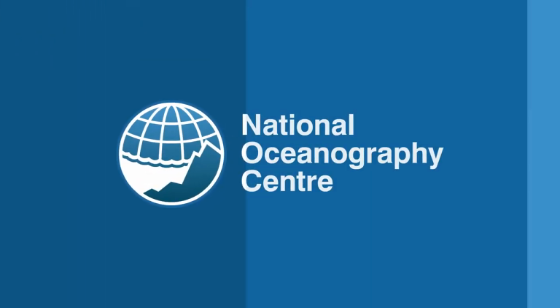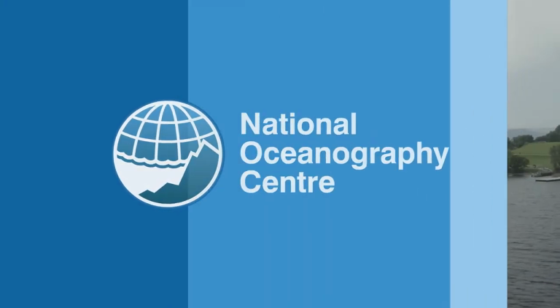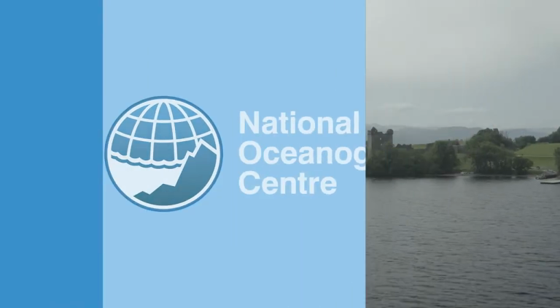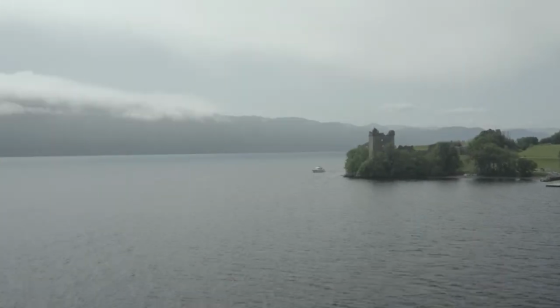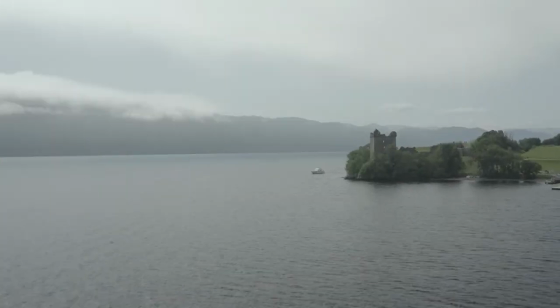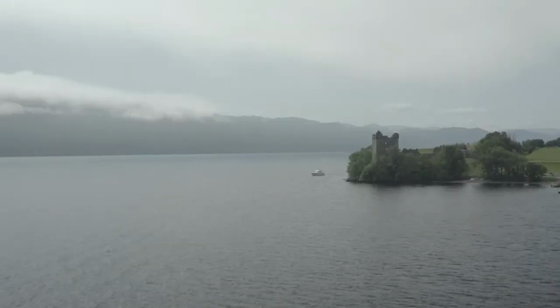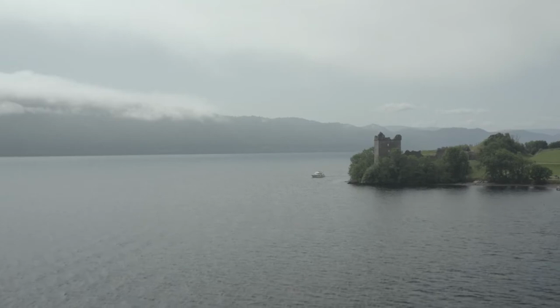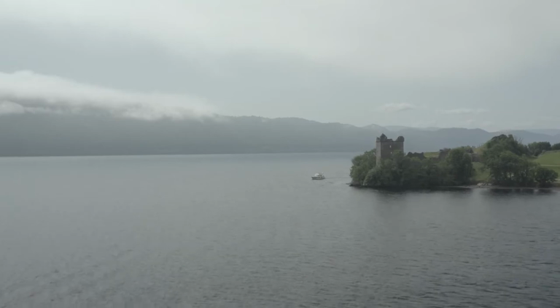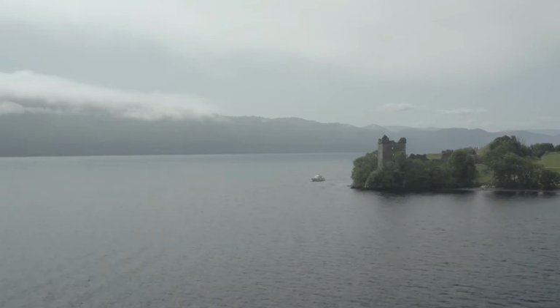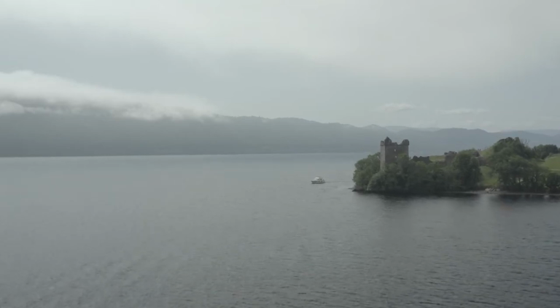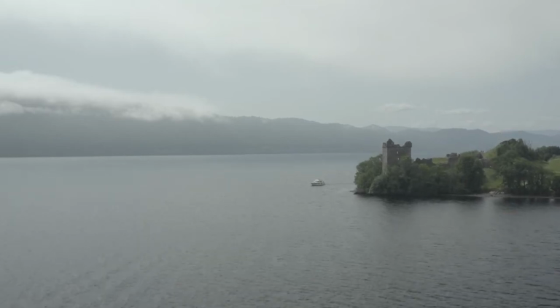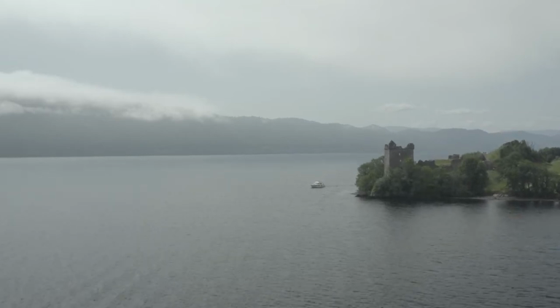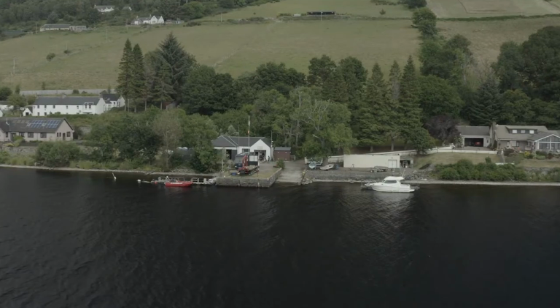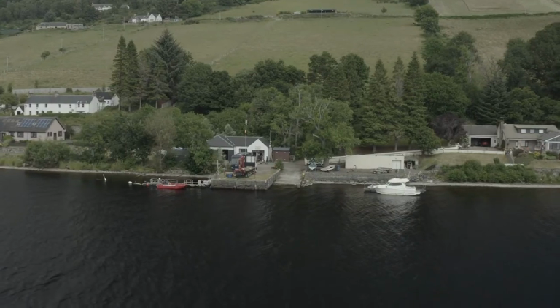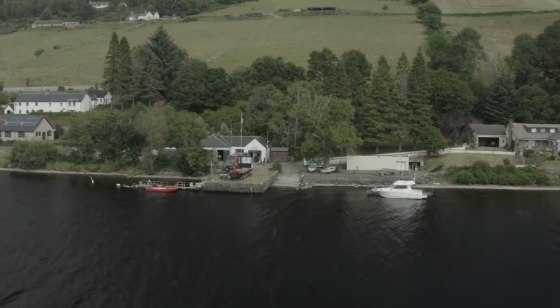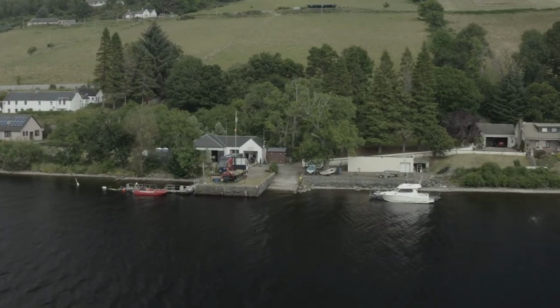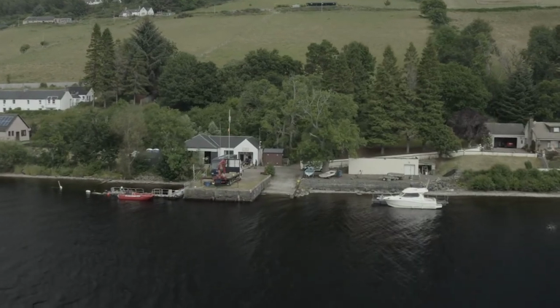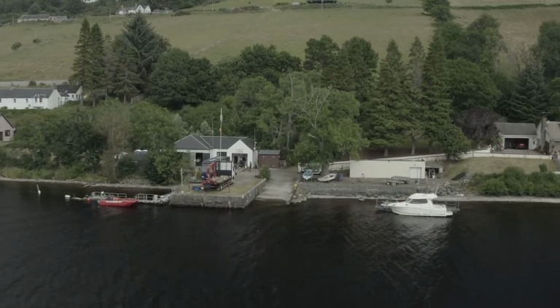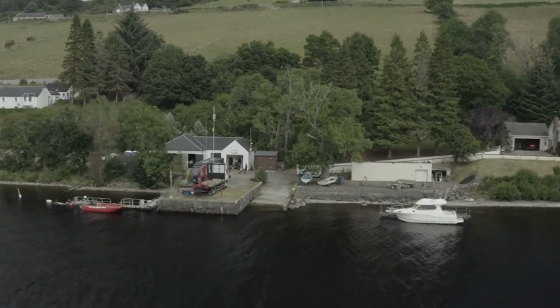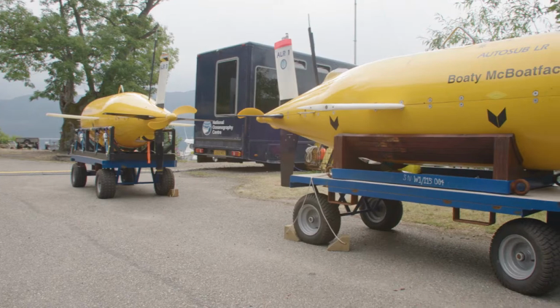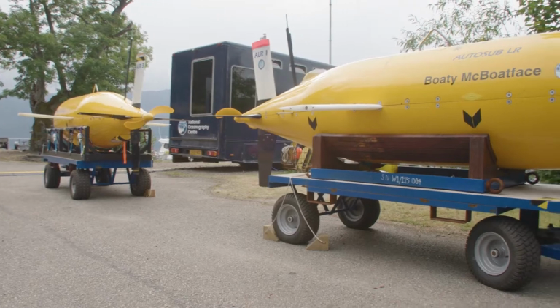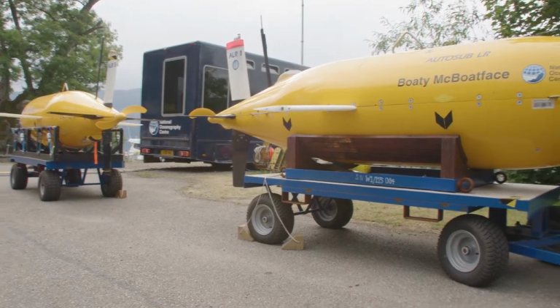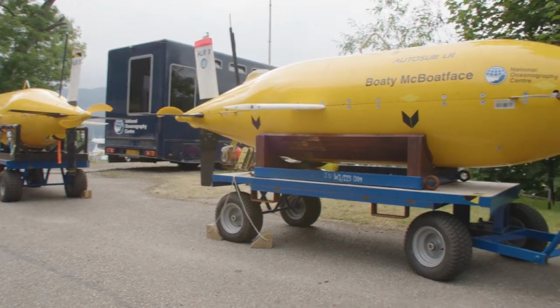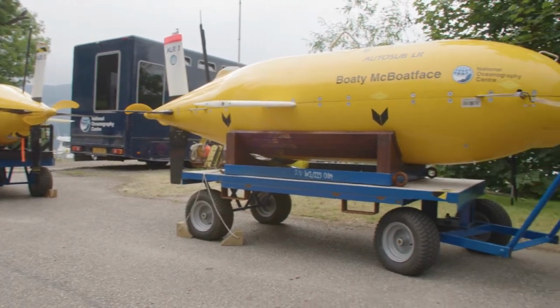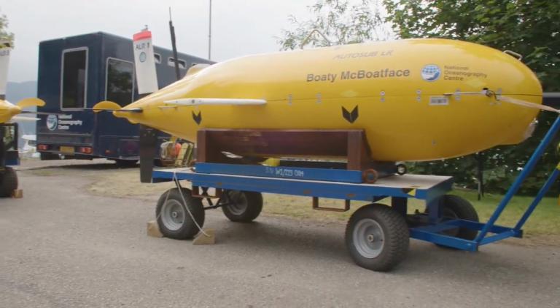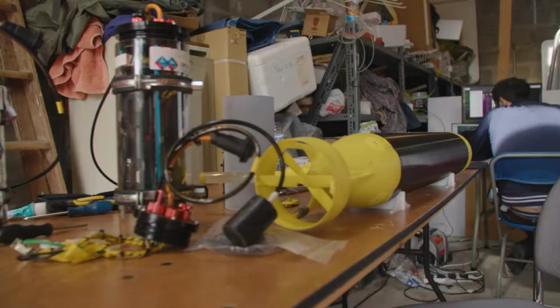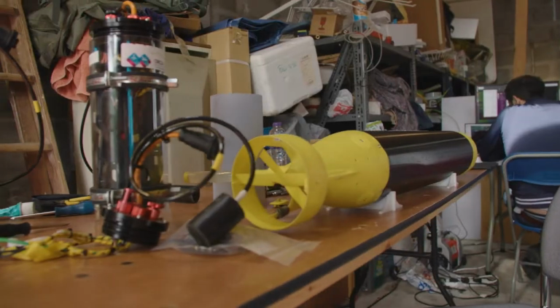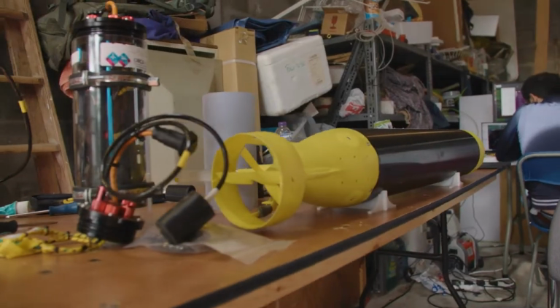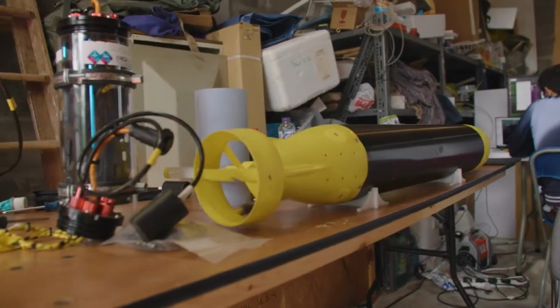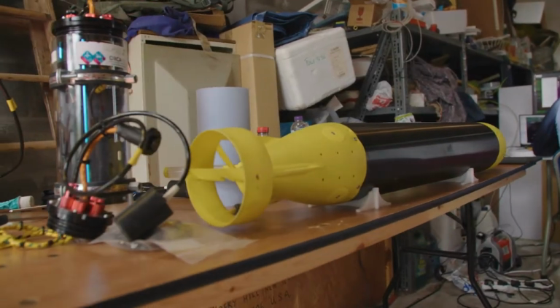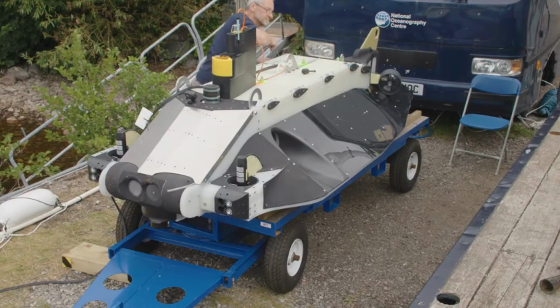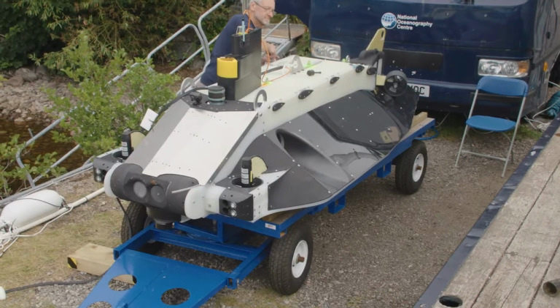We're in Loch Ness for our second trial of the year, up here with four underwater robots: two Autosub Long Range vehicles, an Eco-Sub, and Autosub Hover 1.